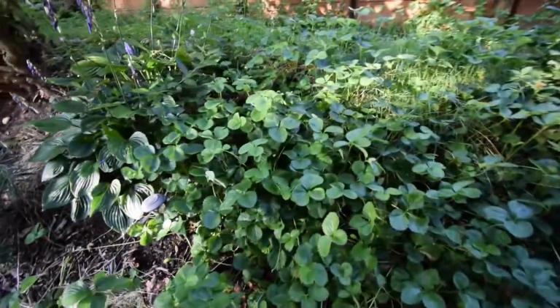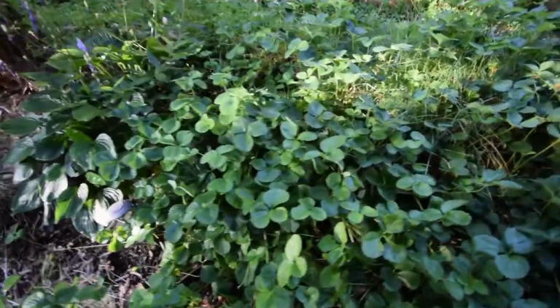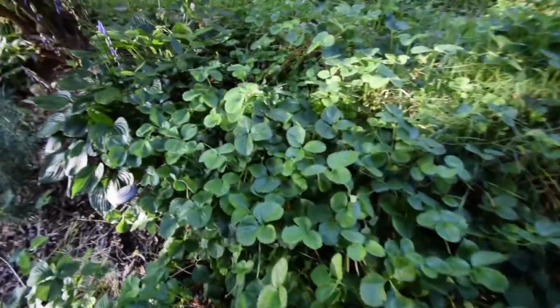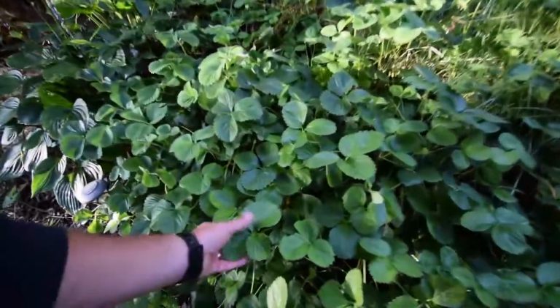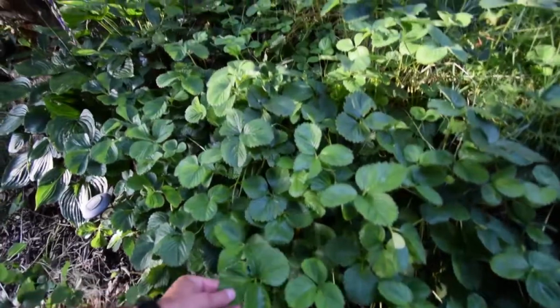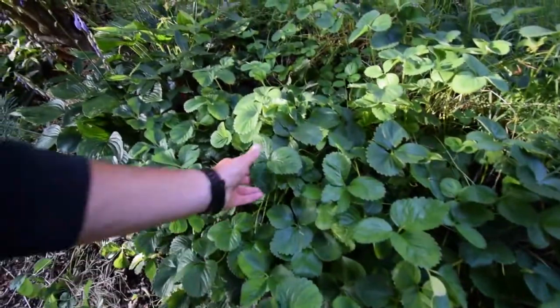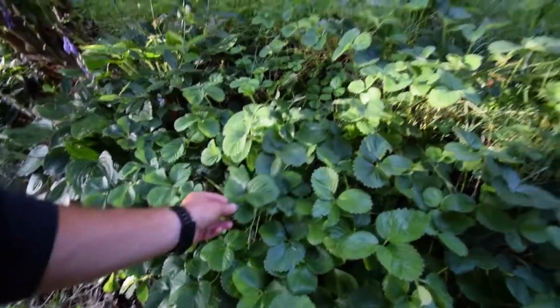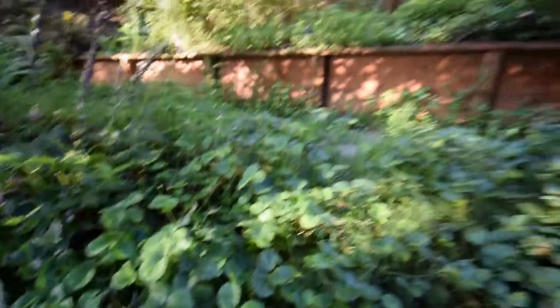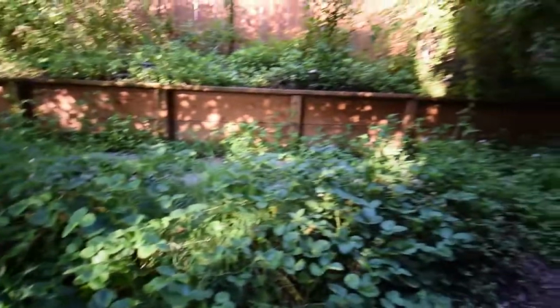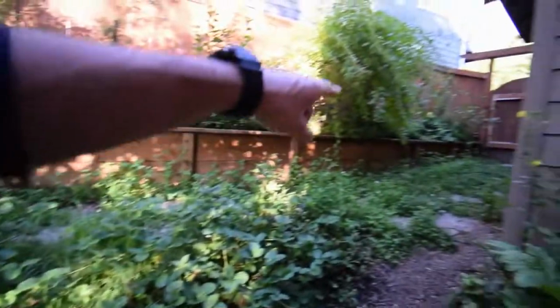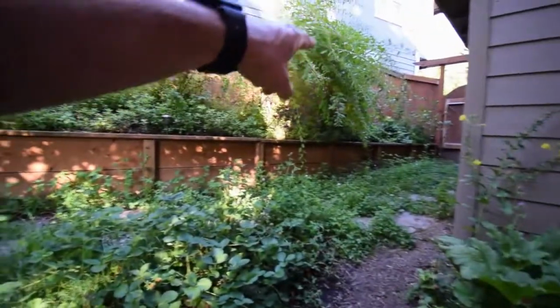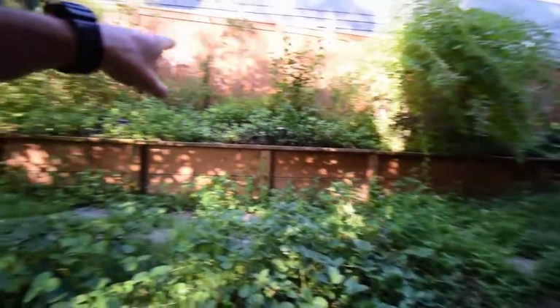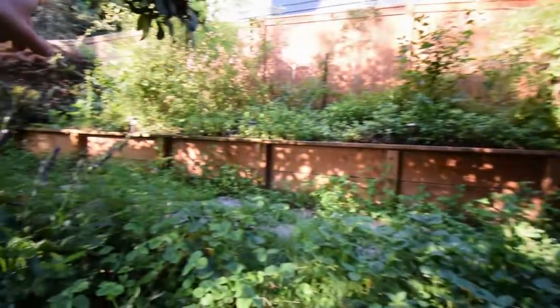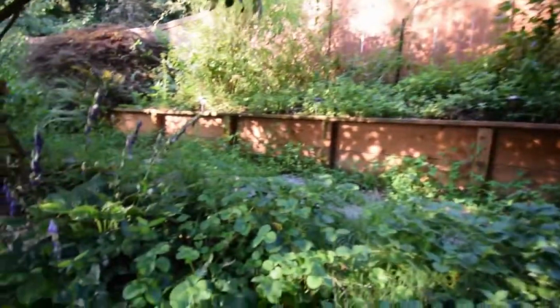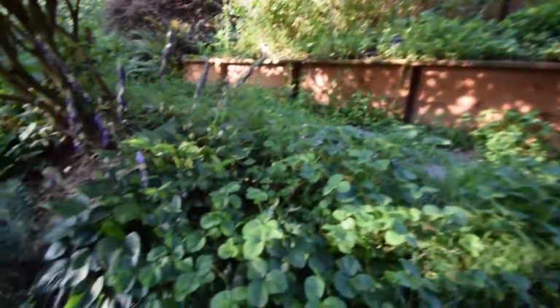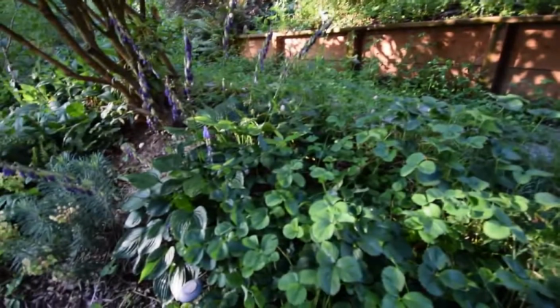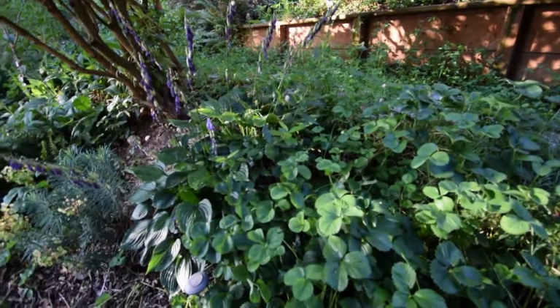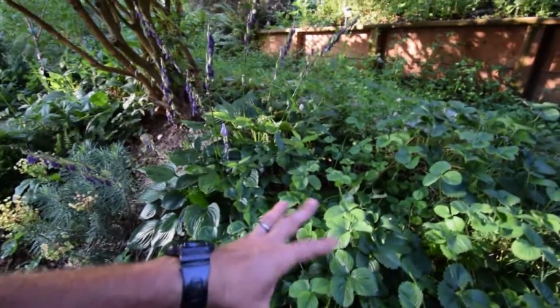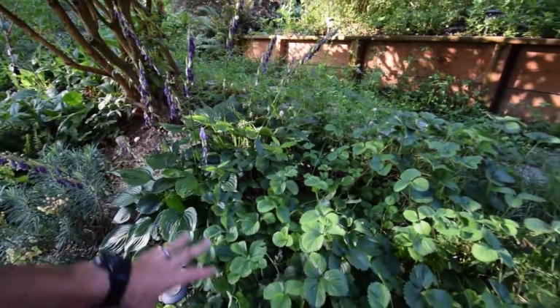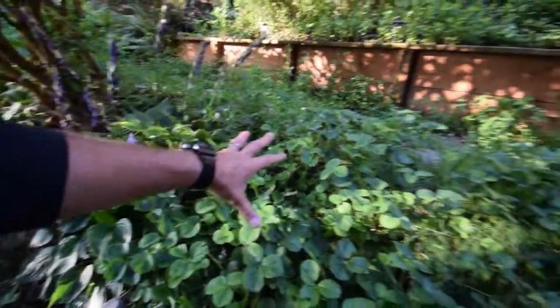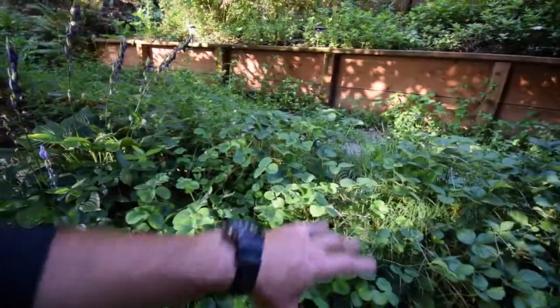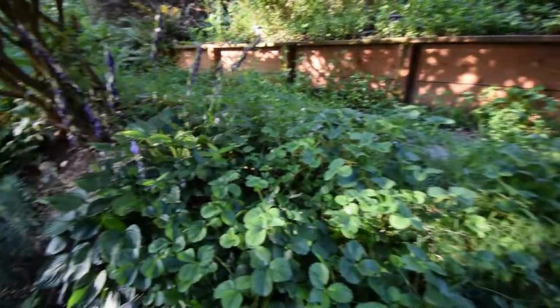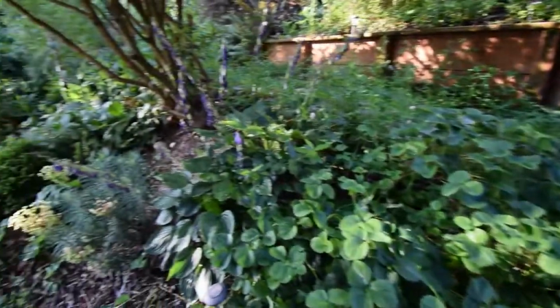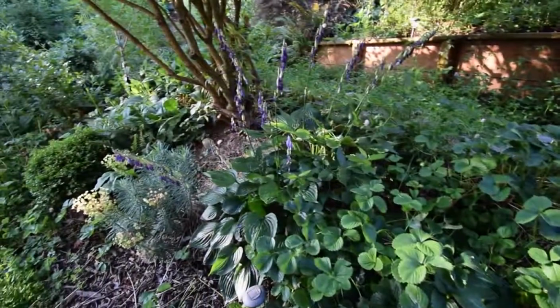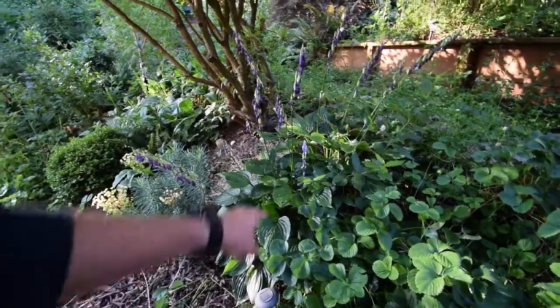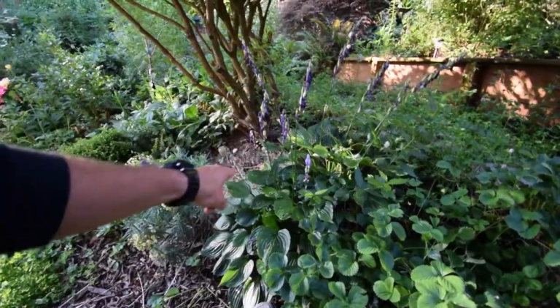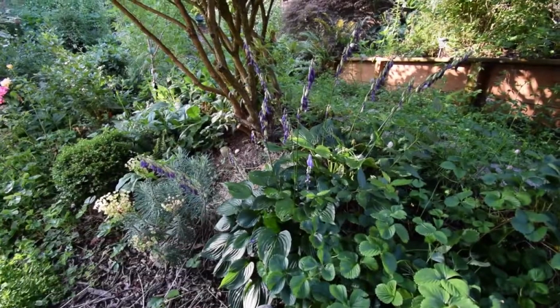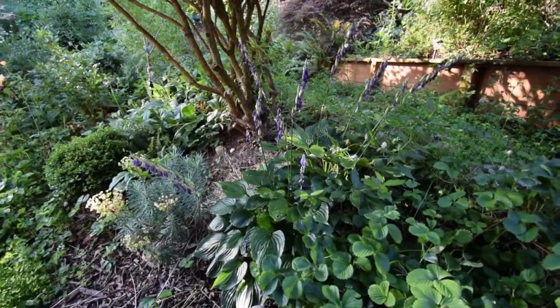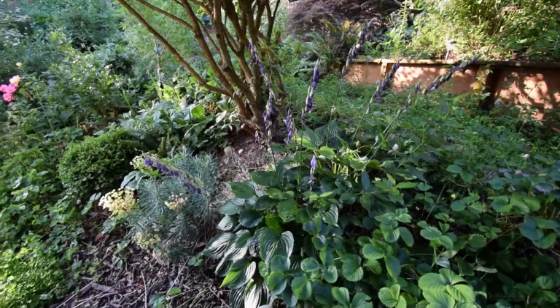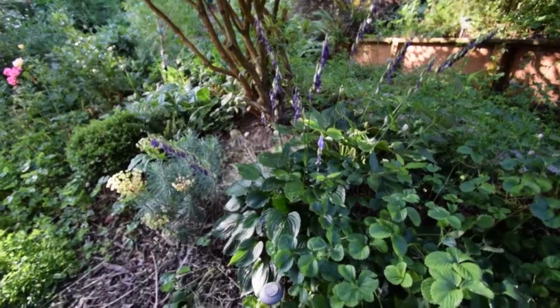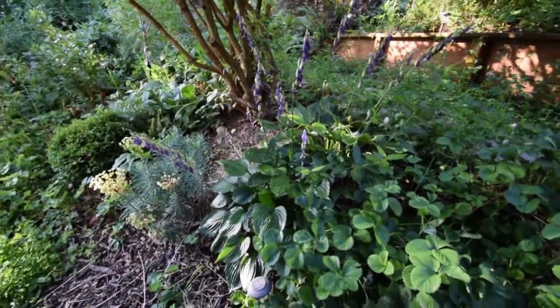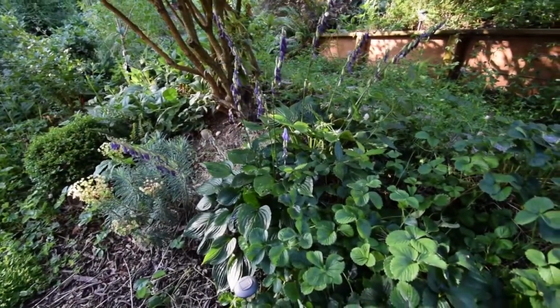These strawberries in this patch here look like they're doing really well since I put that new watering system in along back here. The overhead watering is really starting to expand them out nice. As well as that hosta — it's doing really well now that it's got its own watering system on this side of the house.